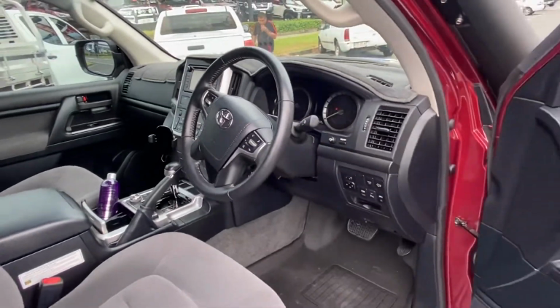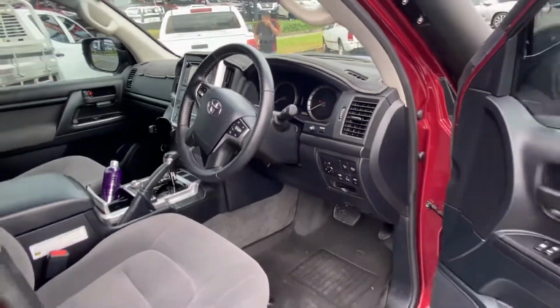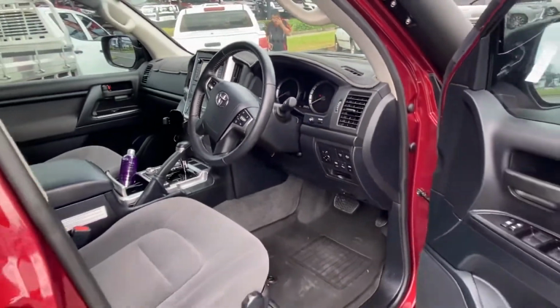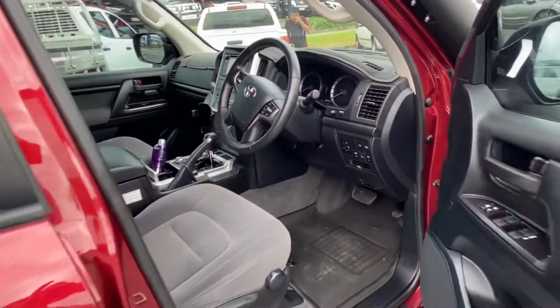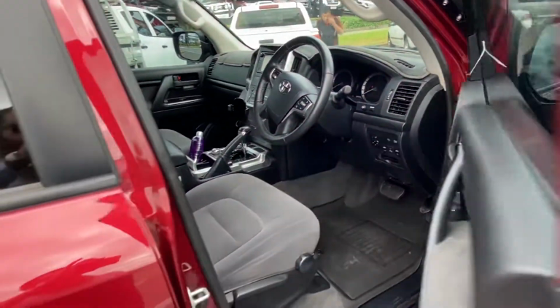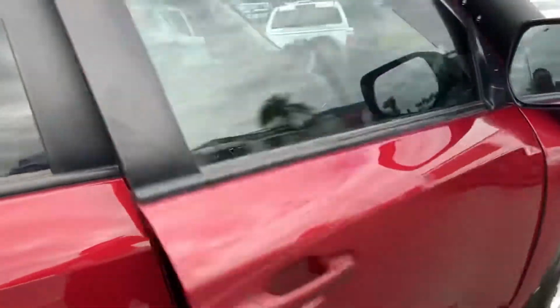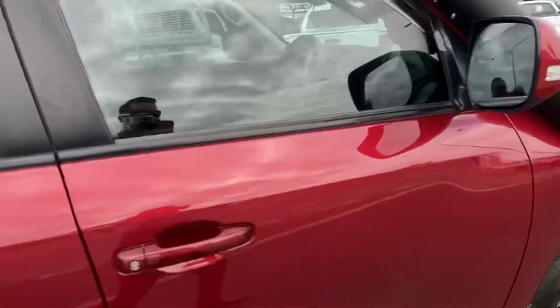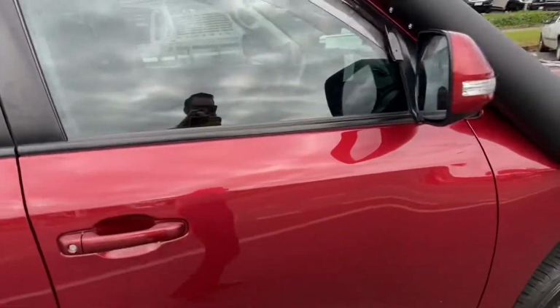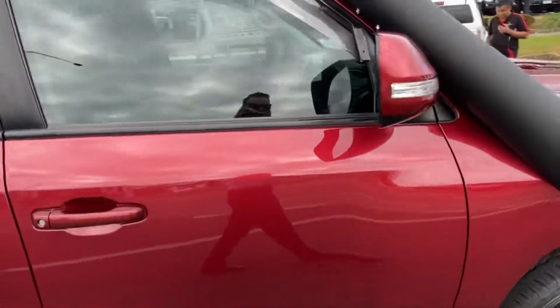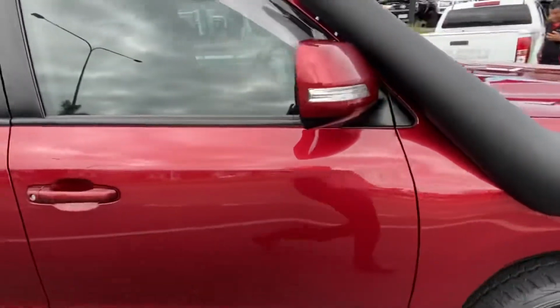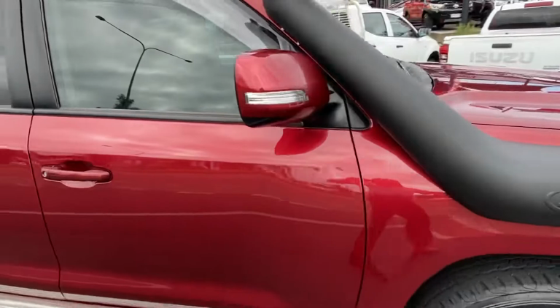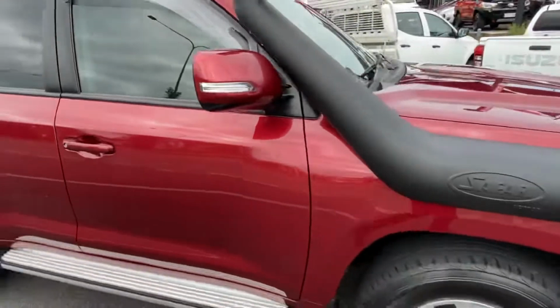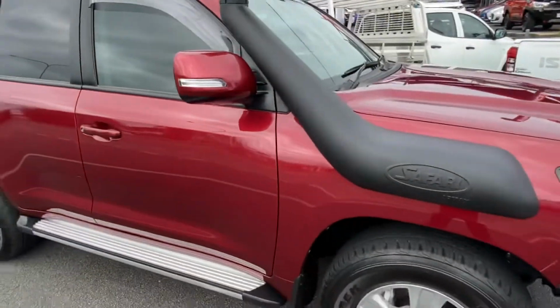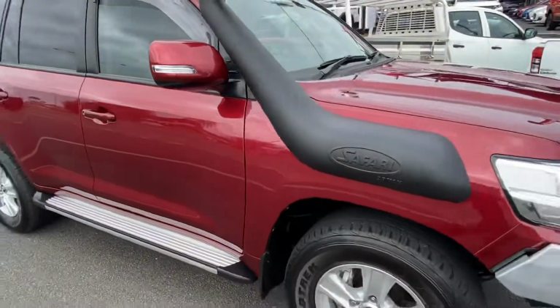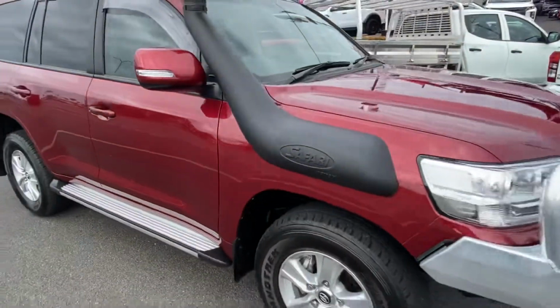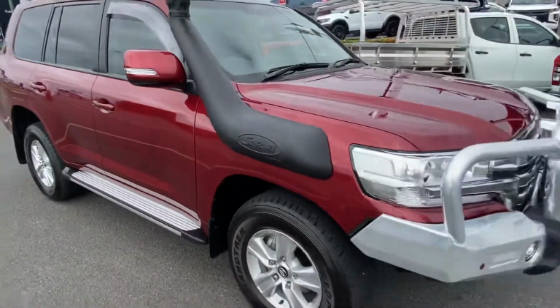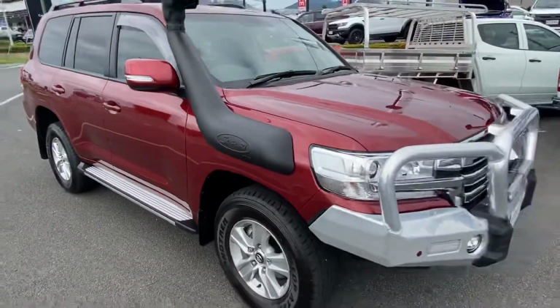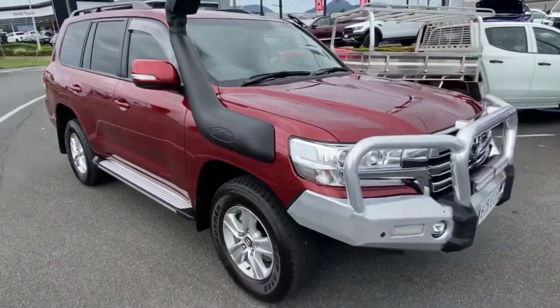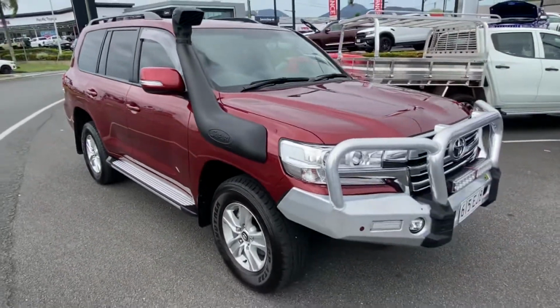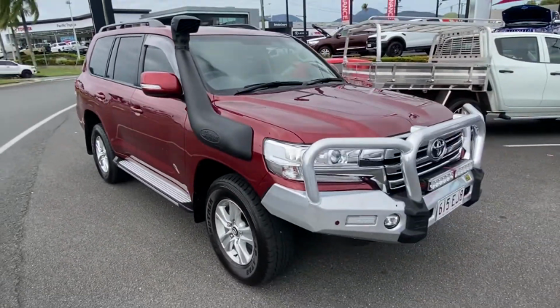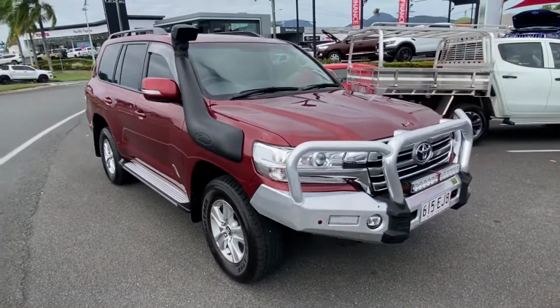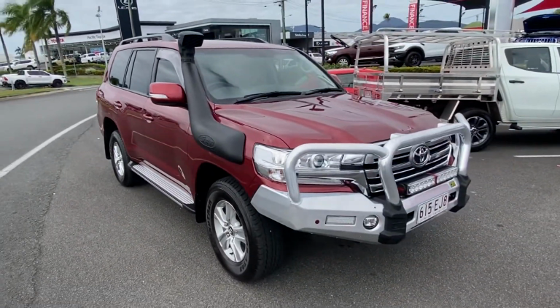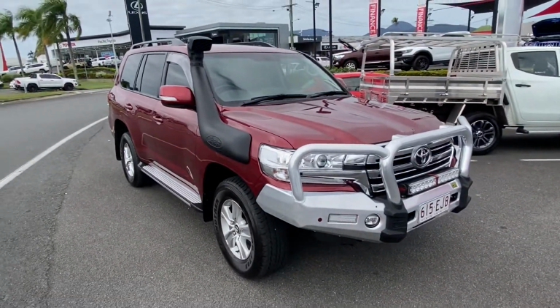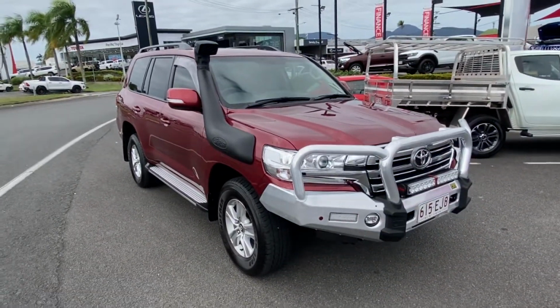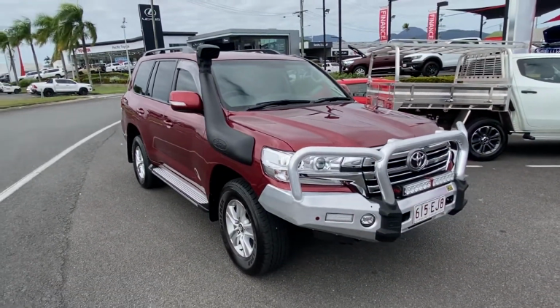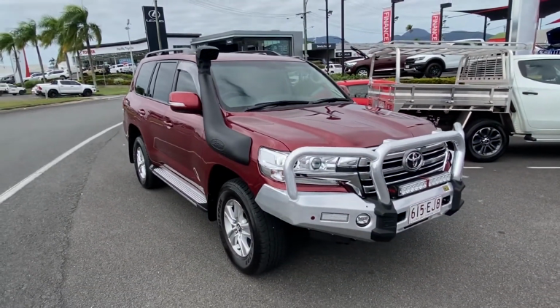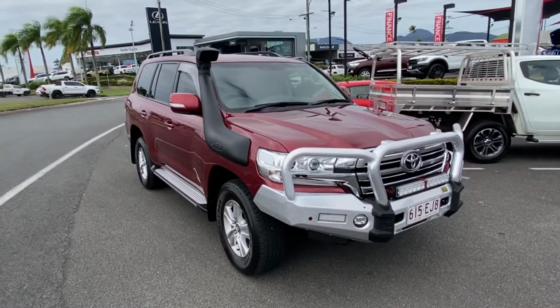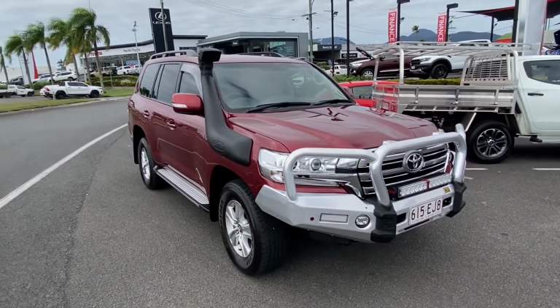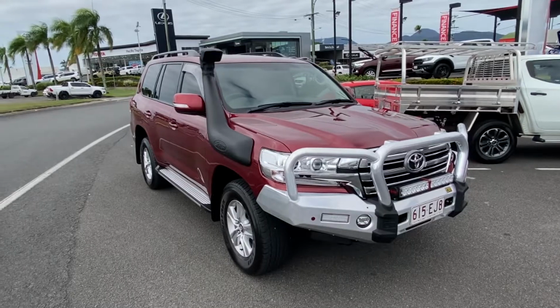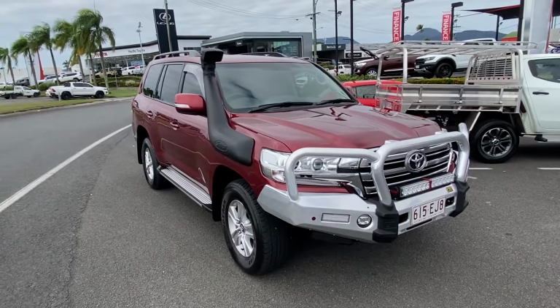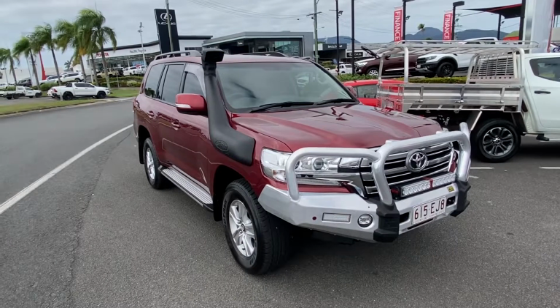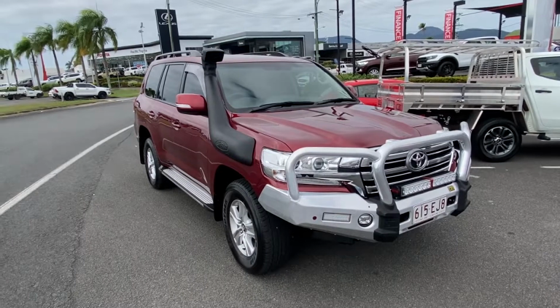Beautiful. Like I said, just a quick little video before it does get loaded up. I'll be down there this evening and ready for you to collect tomorrow. Enjoy, thank you.